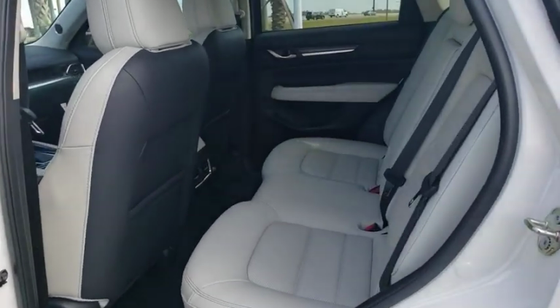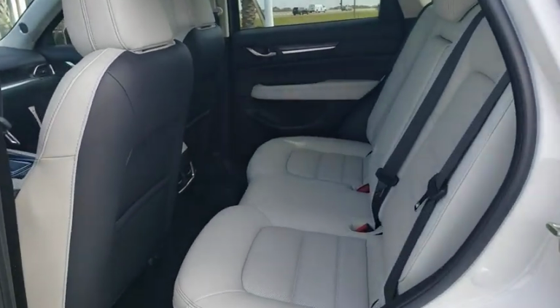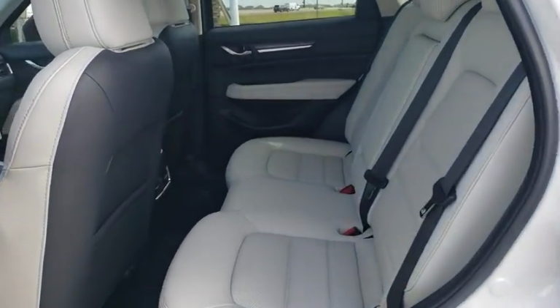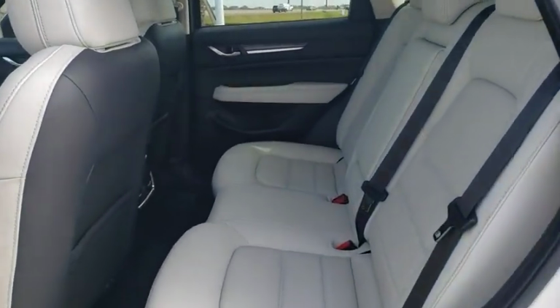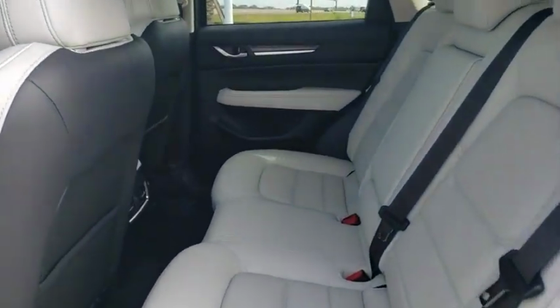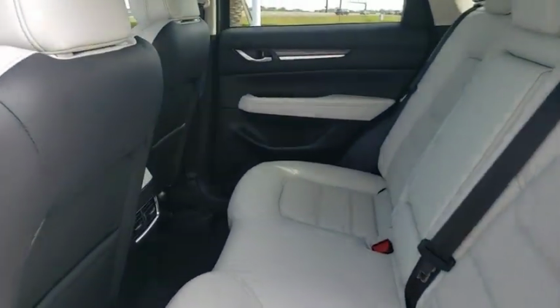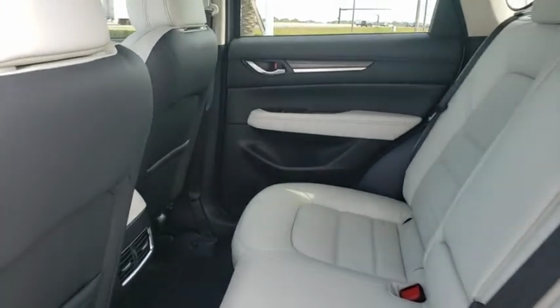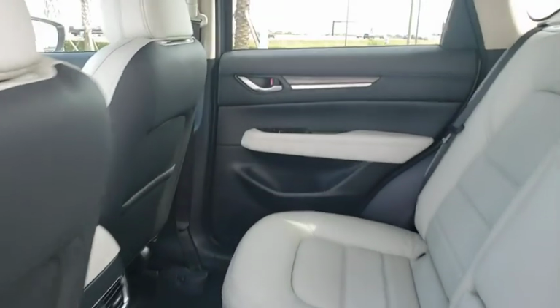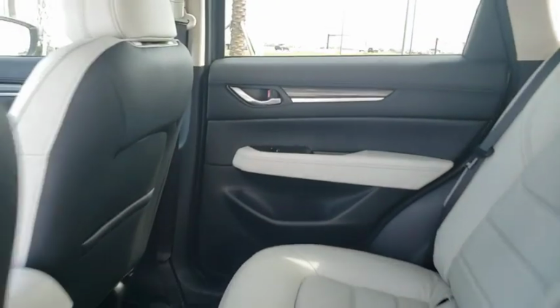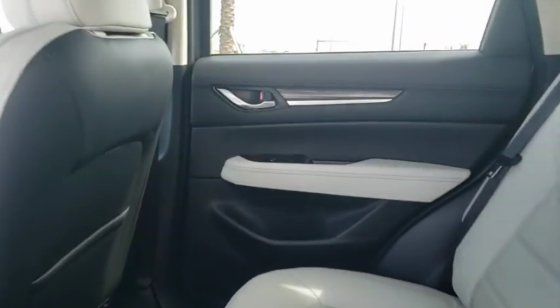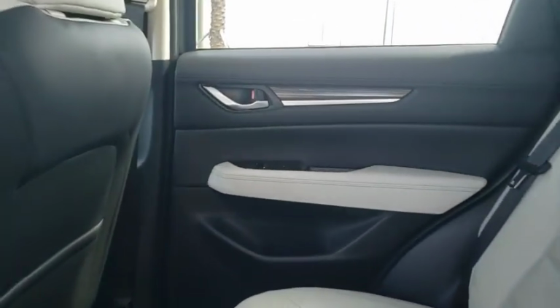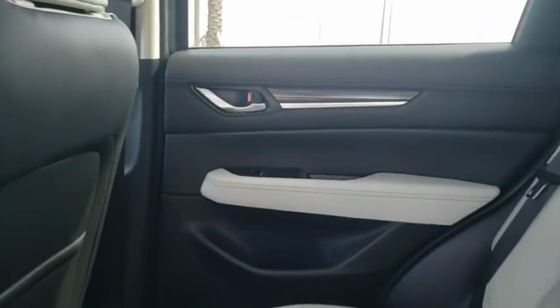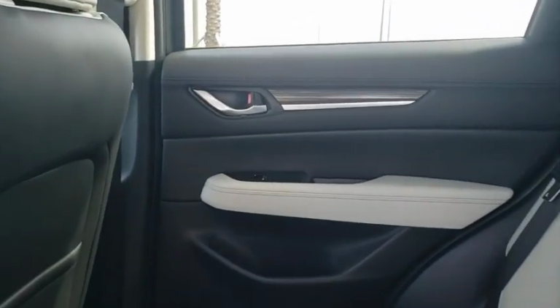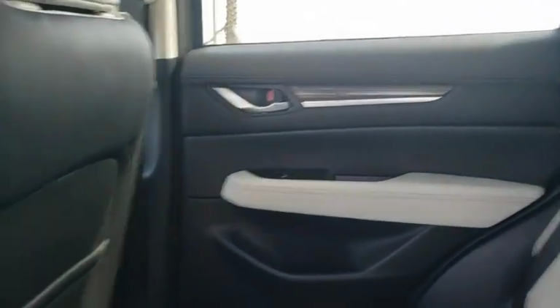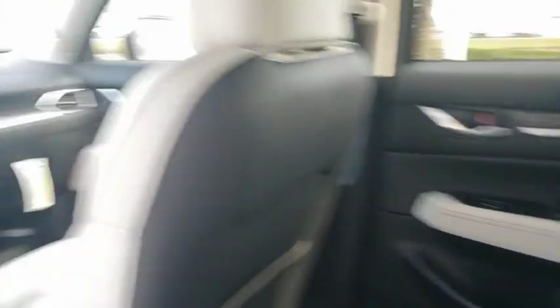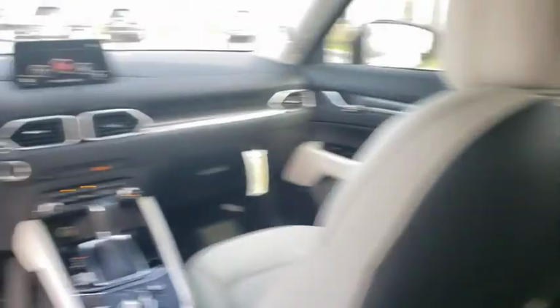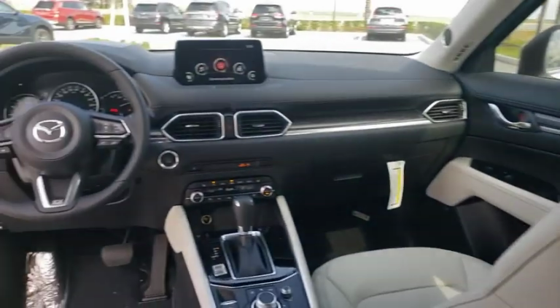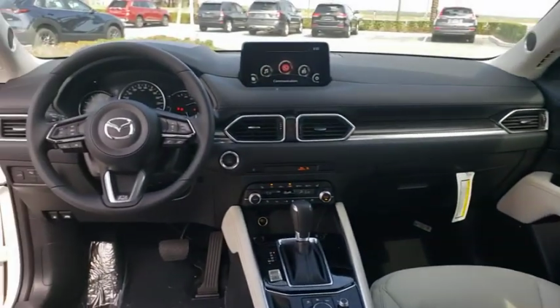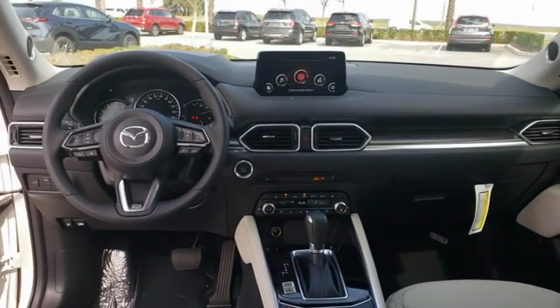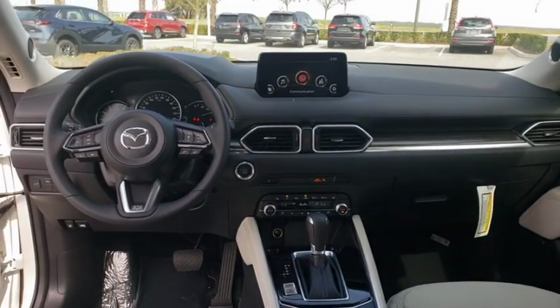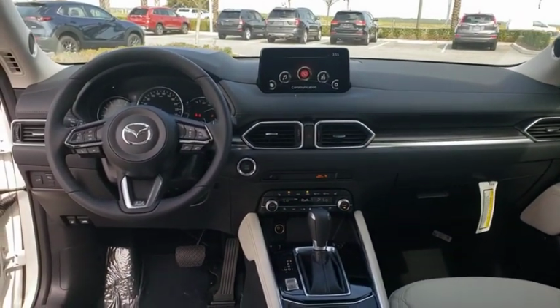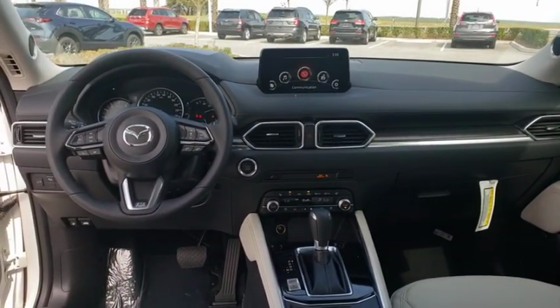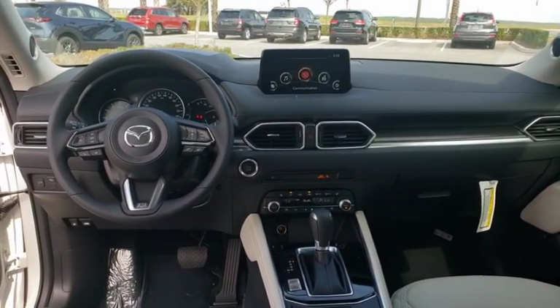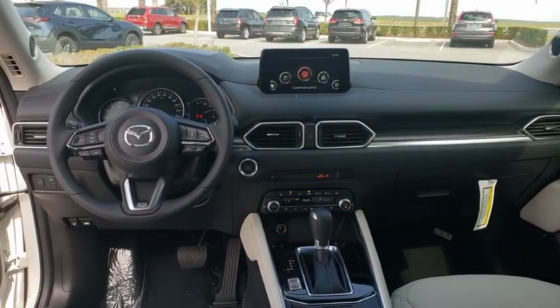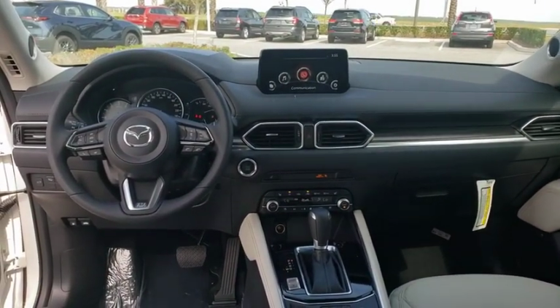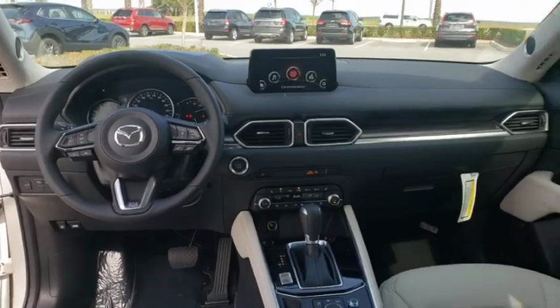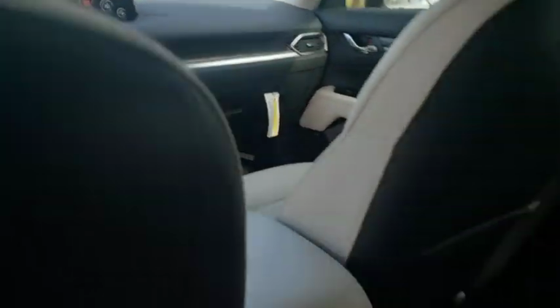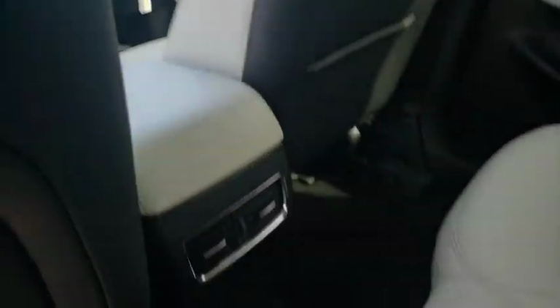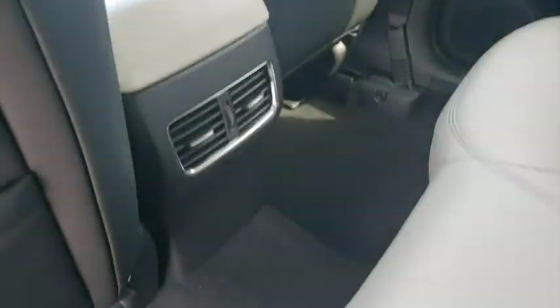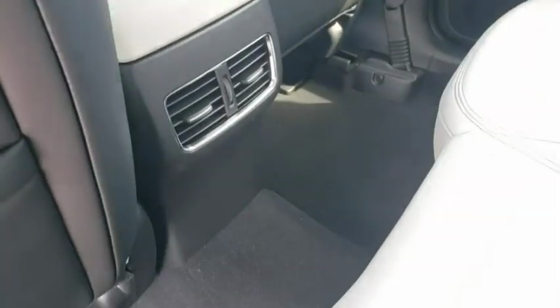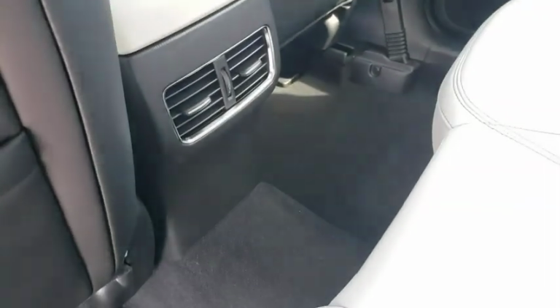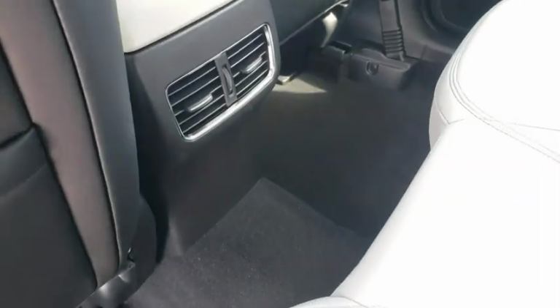Heated steering wheel, rear window defroster, leather seats, overhead console, panic alarm, remote keyless entry, brake assist, tachometer.